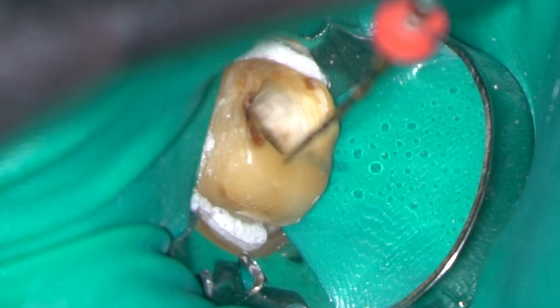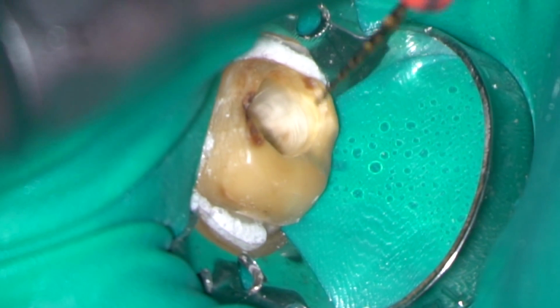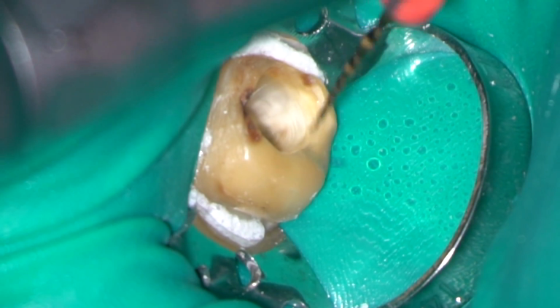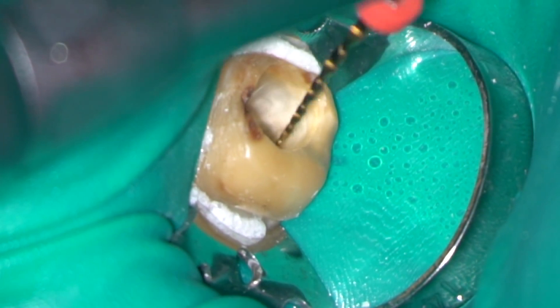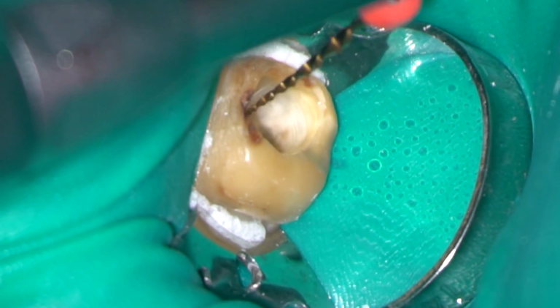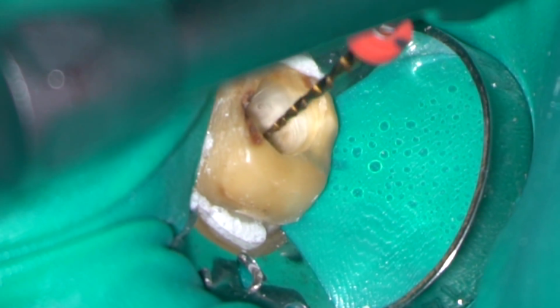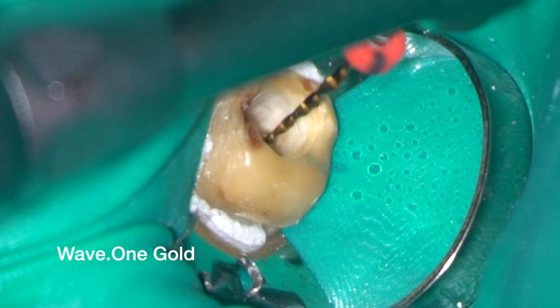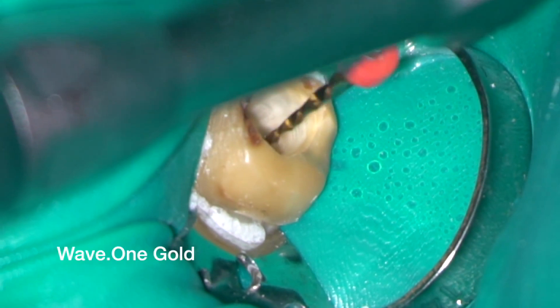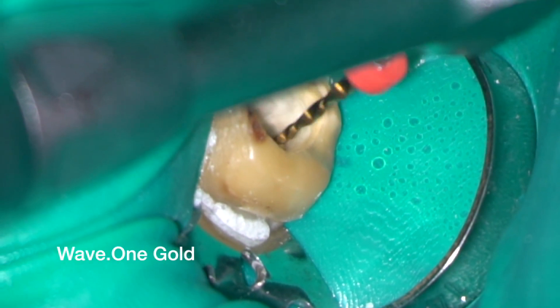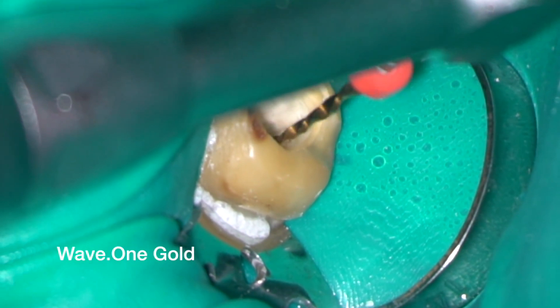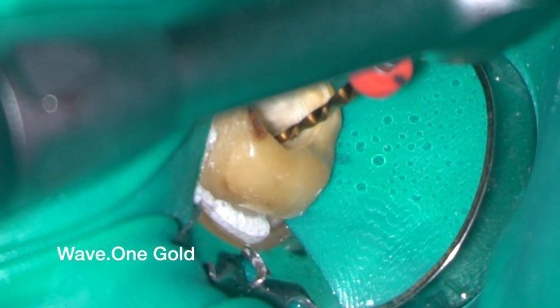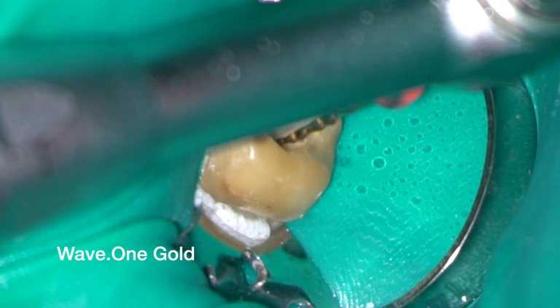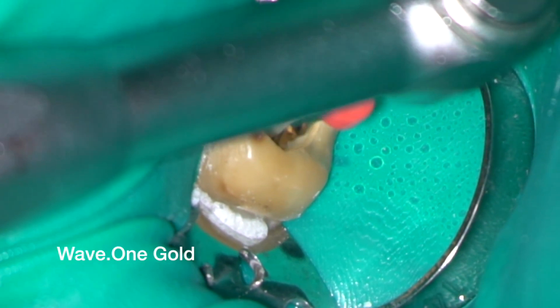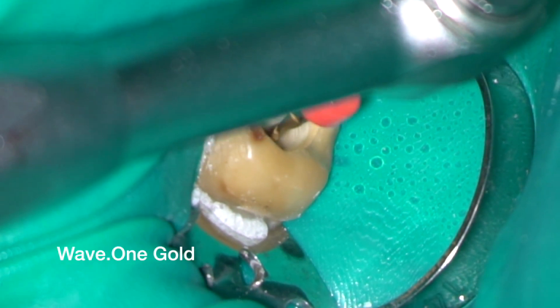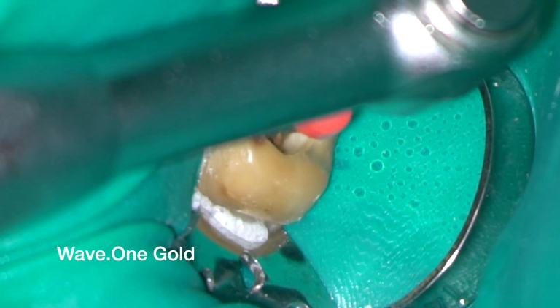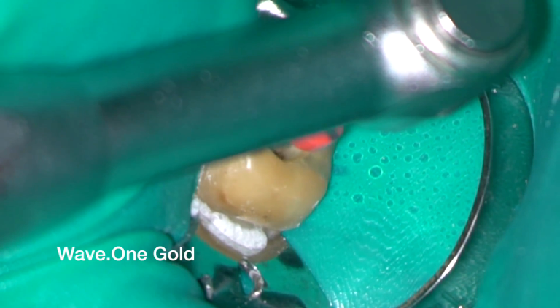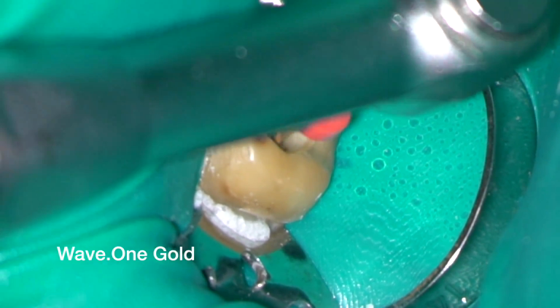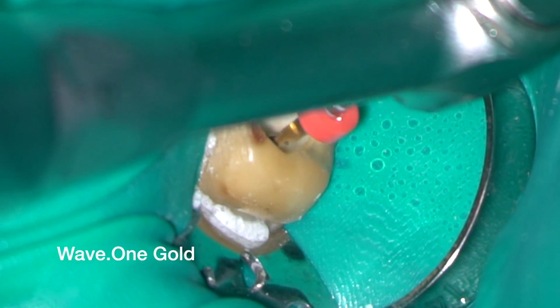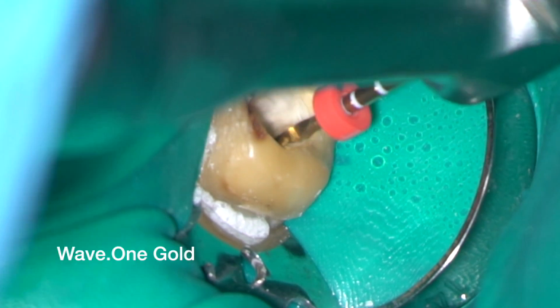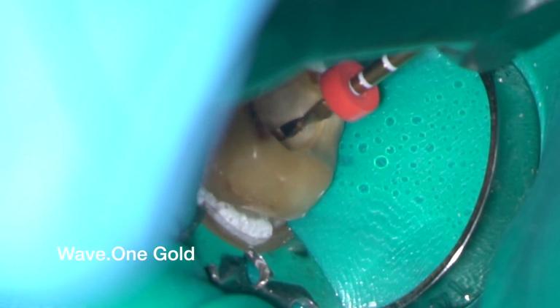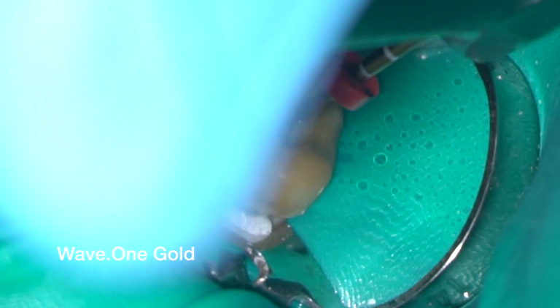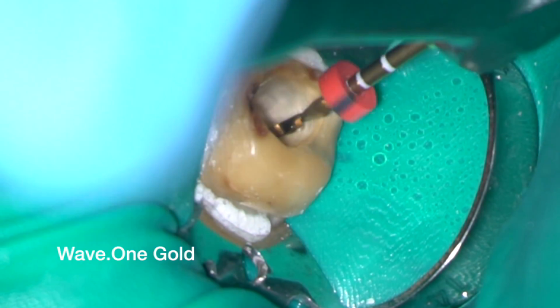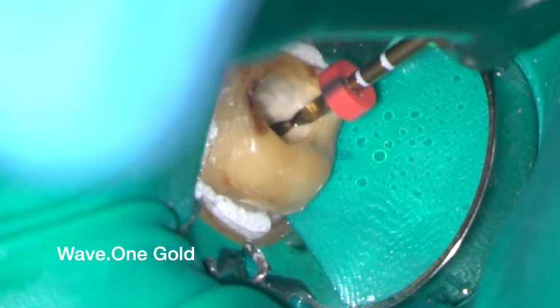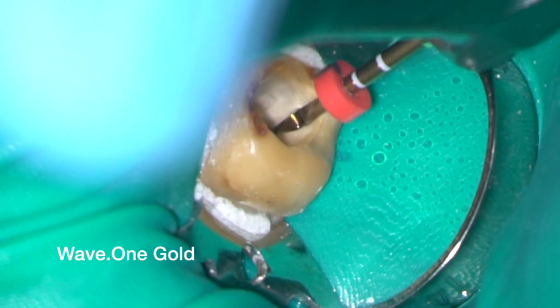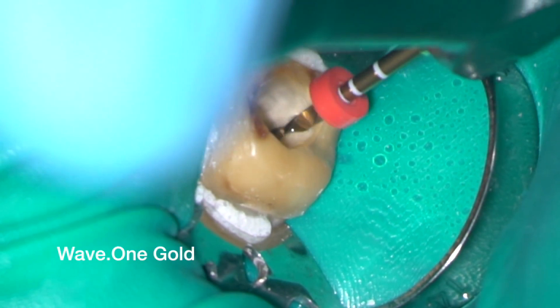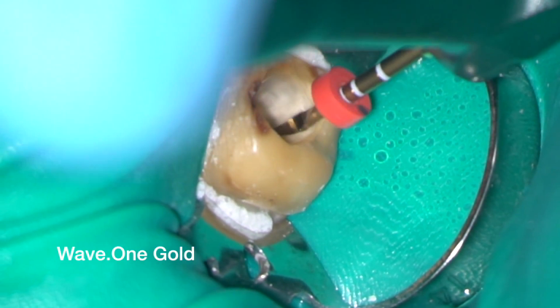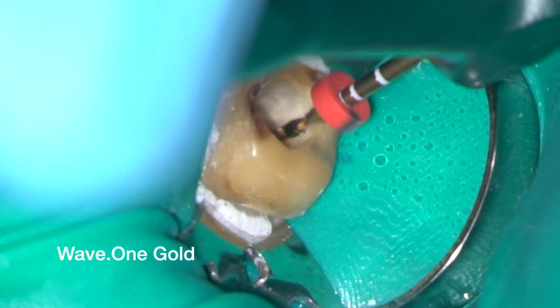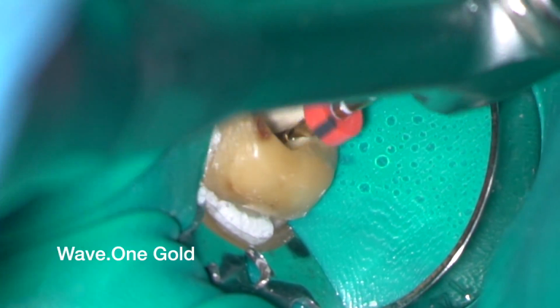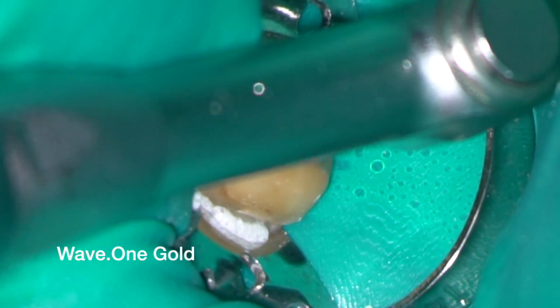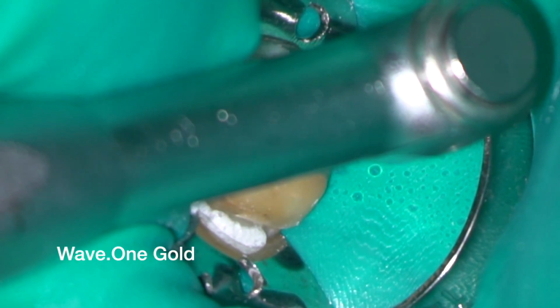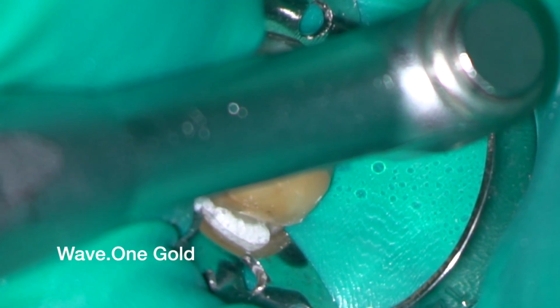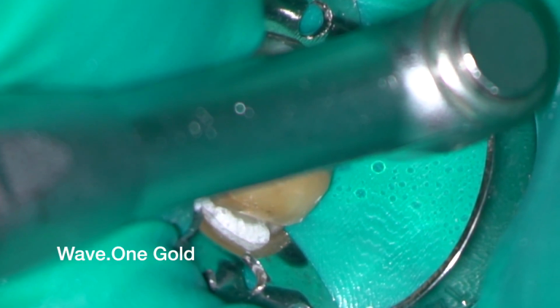After confirming the working lengths again with an electronic apex locator, the canals were rapidly tapered using Wave 1 Gold instruments.